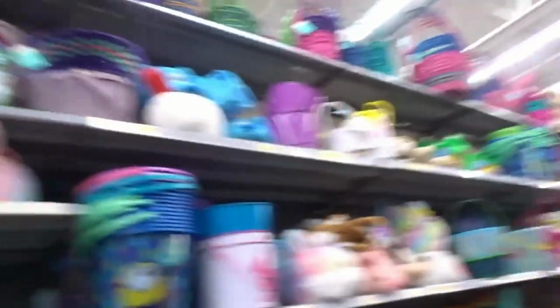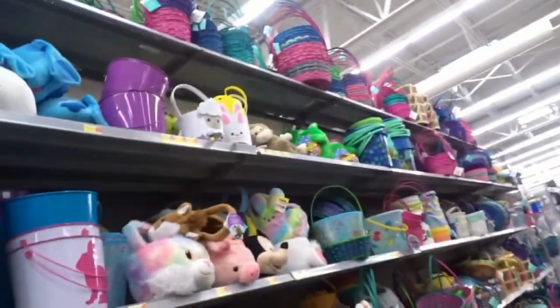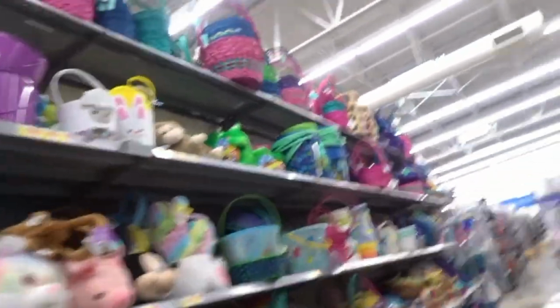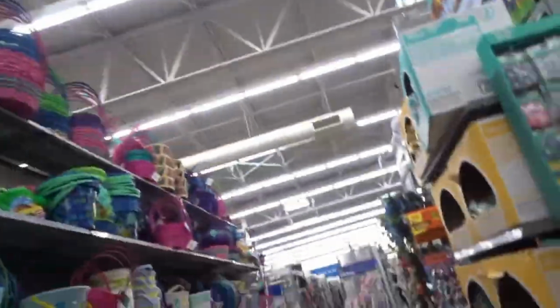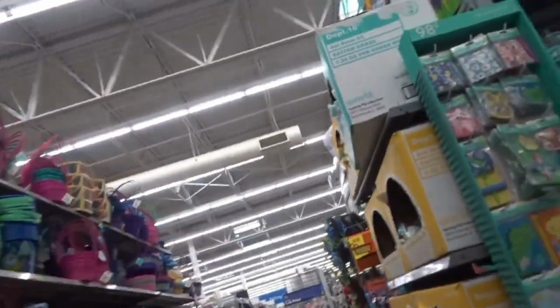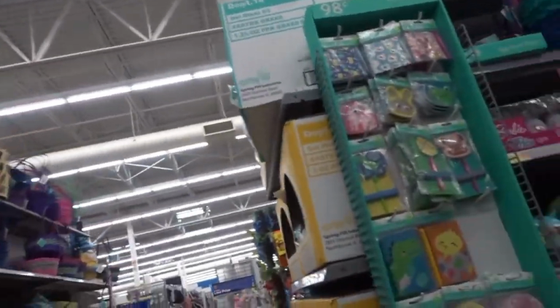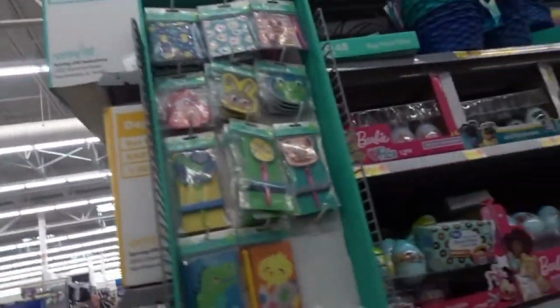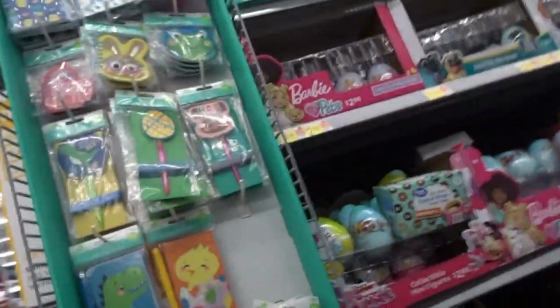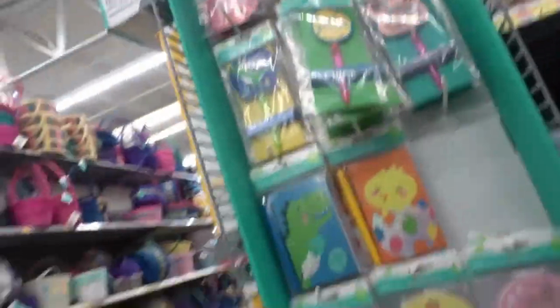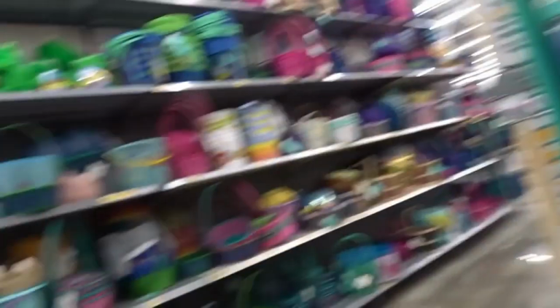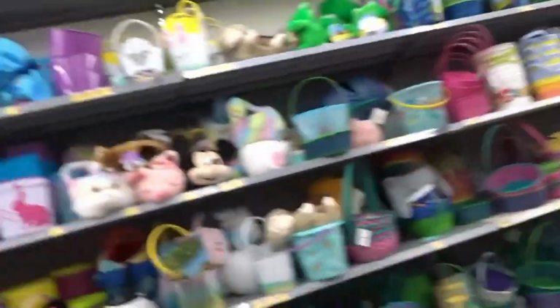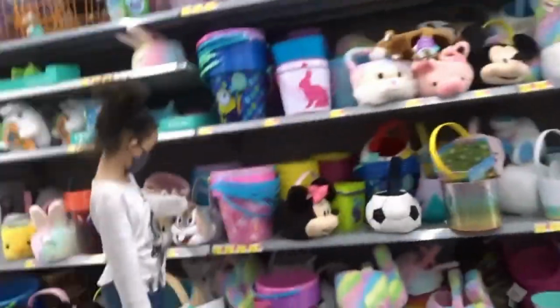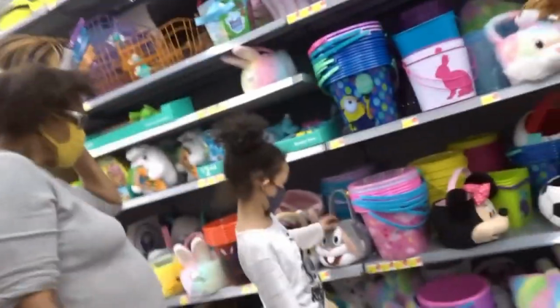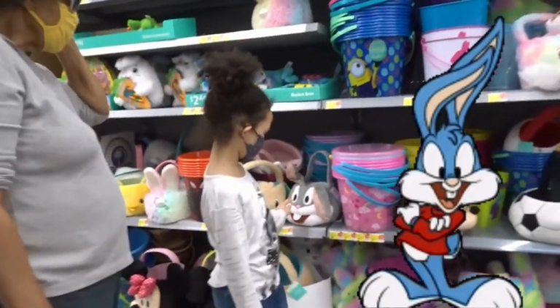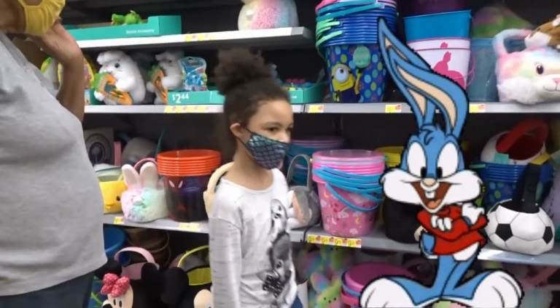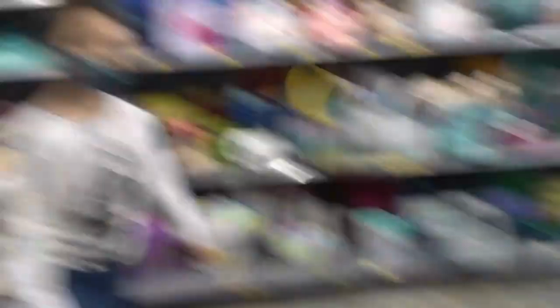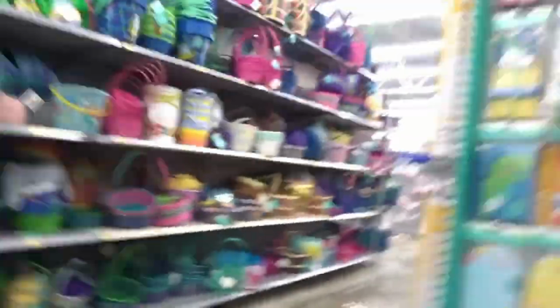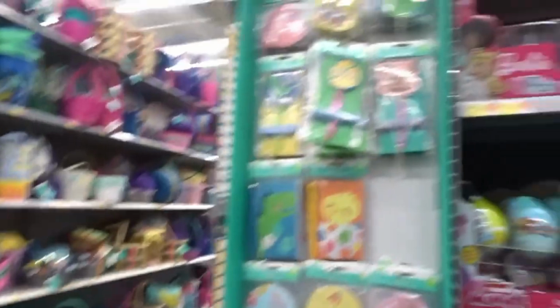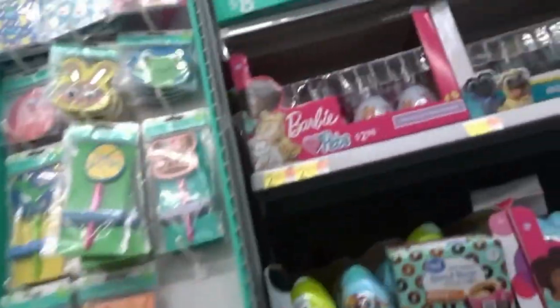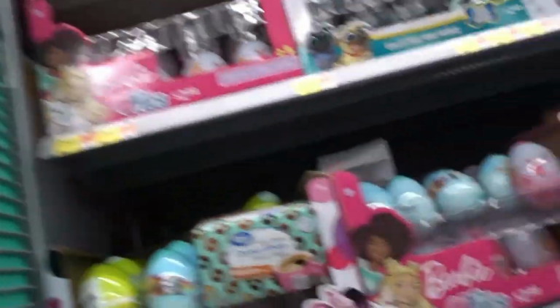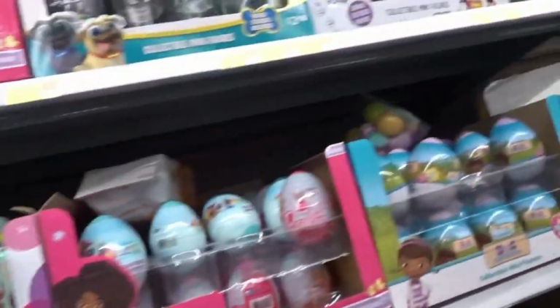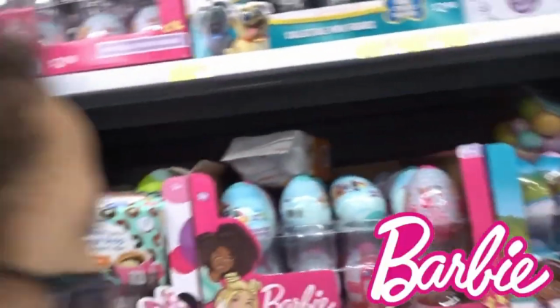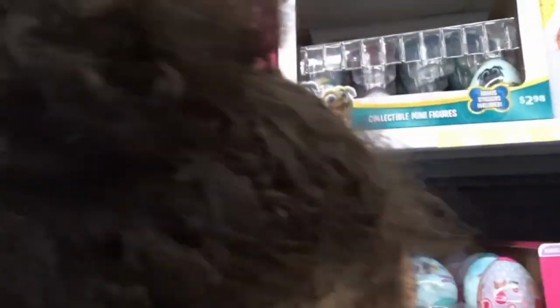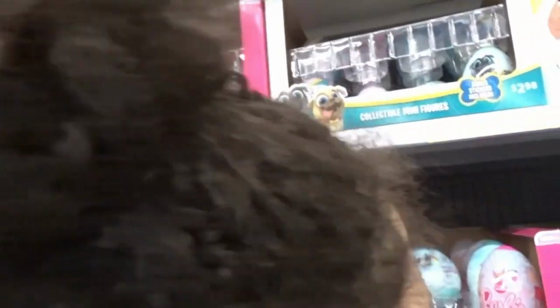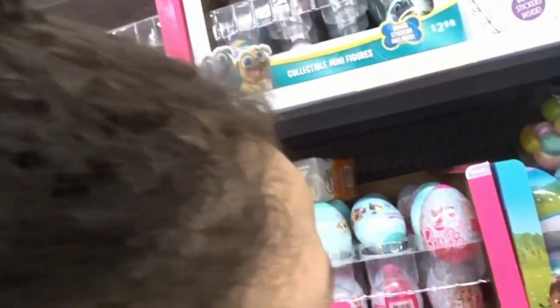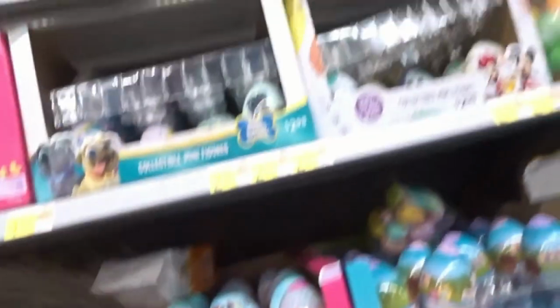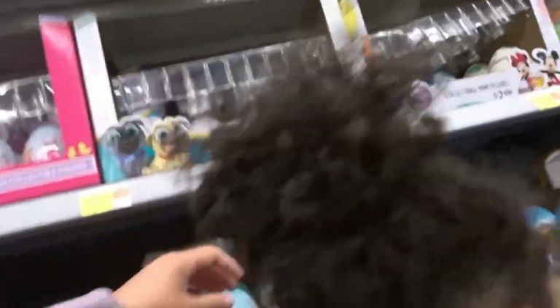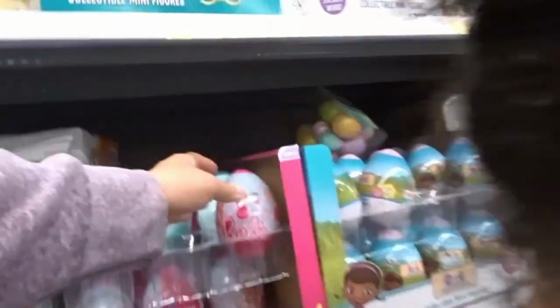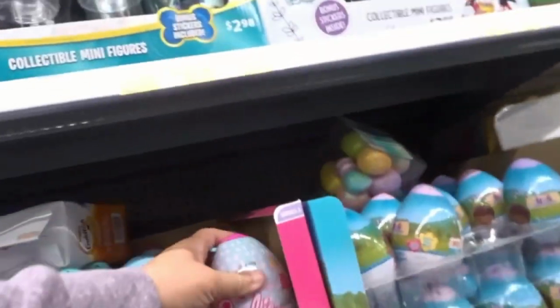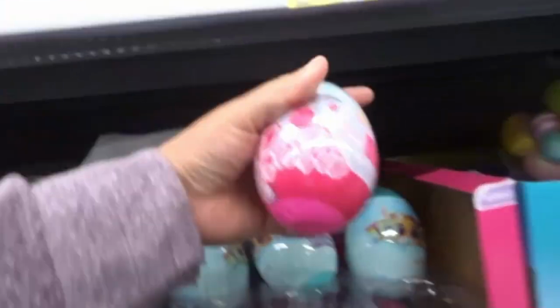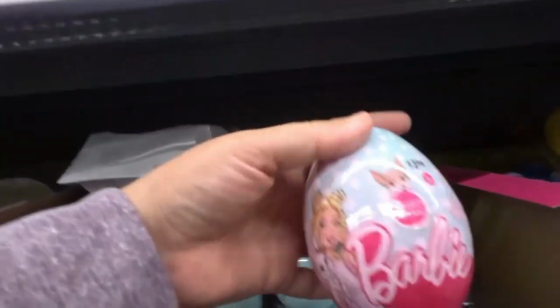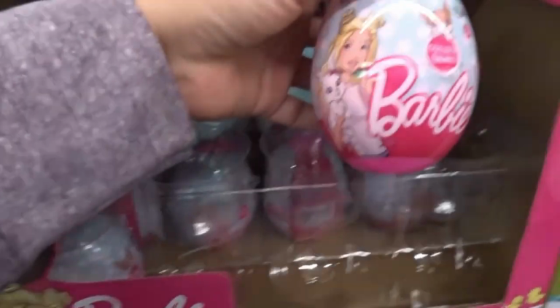Then look, they got... oh, Bugs Bunny. Look — red. I got a Barbie Easter egg.